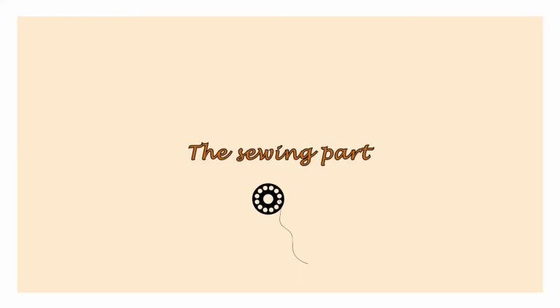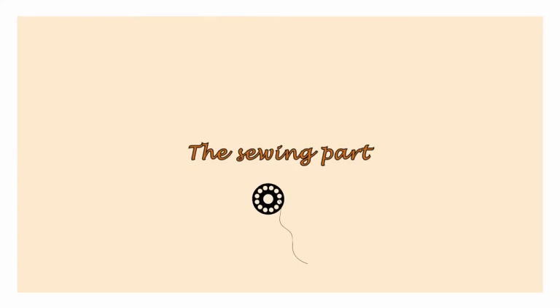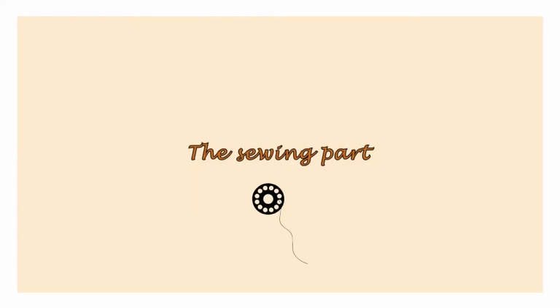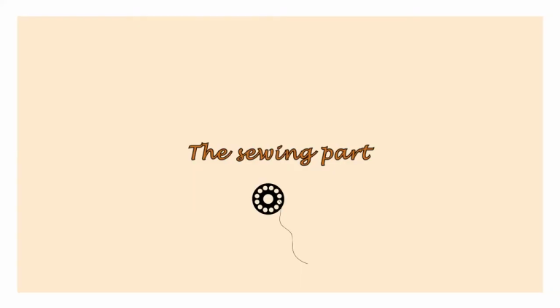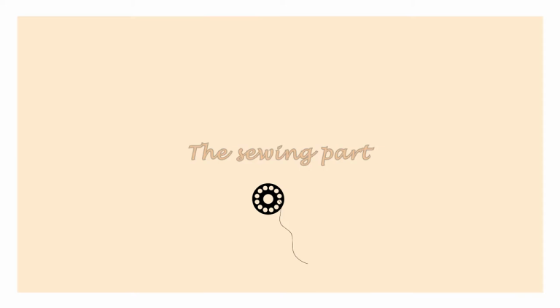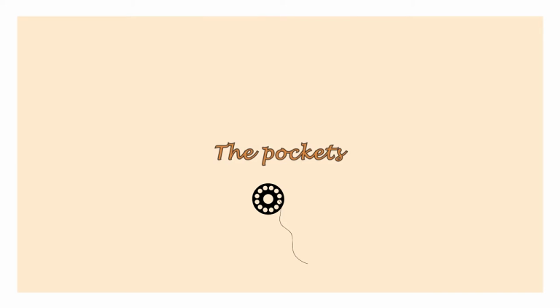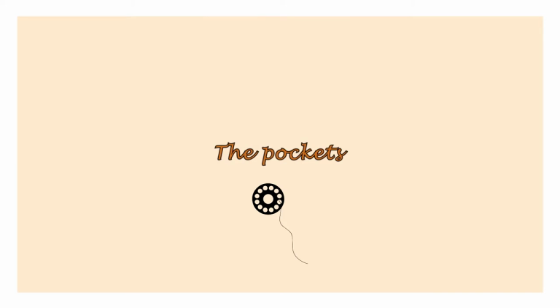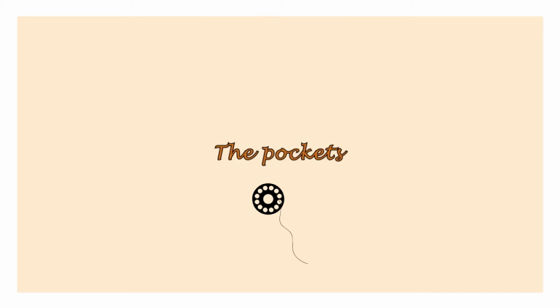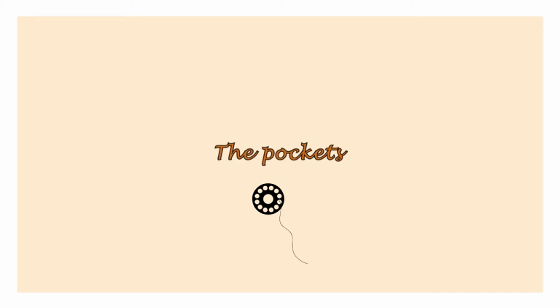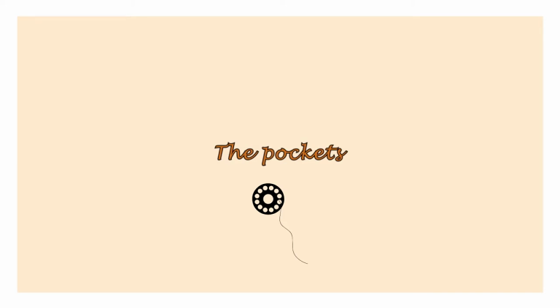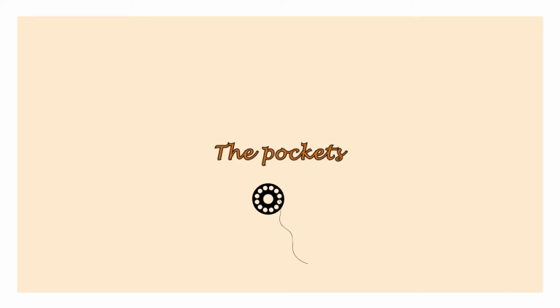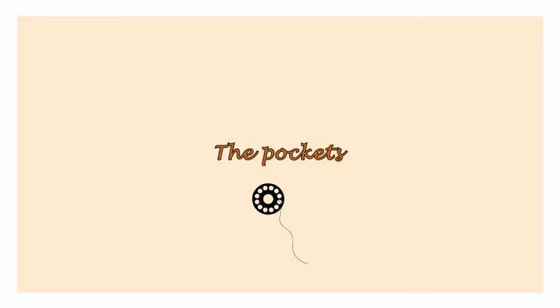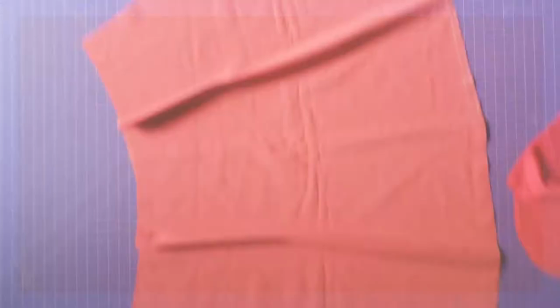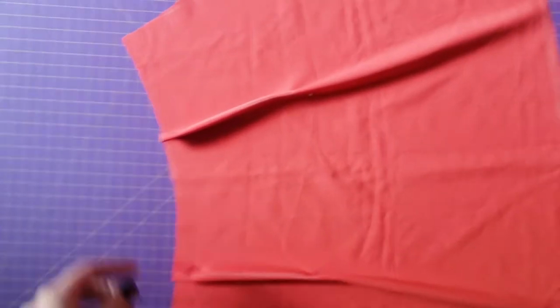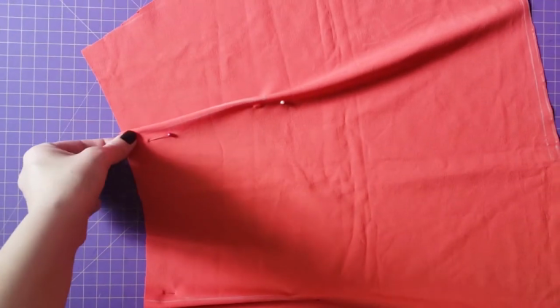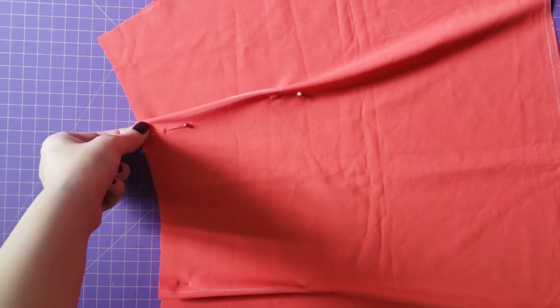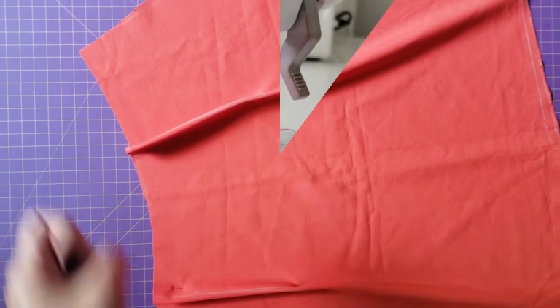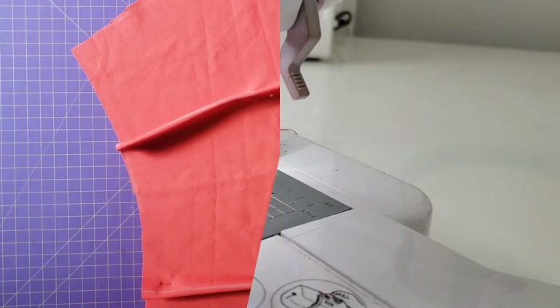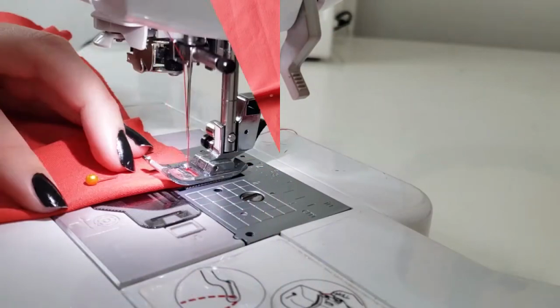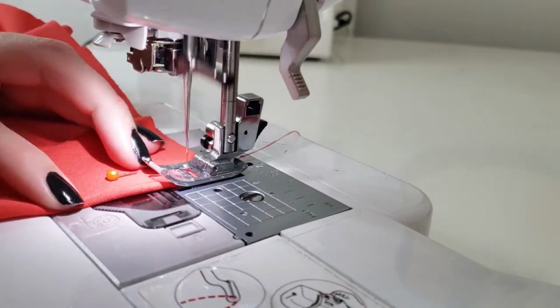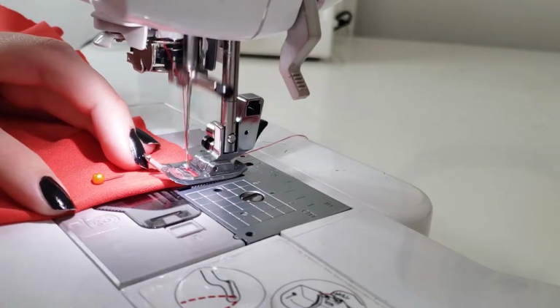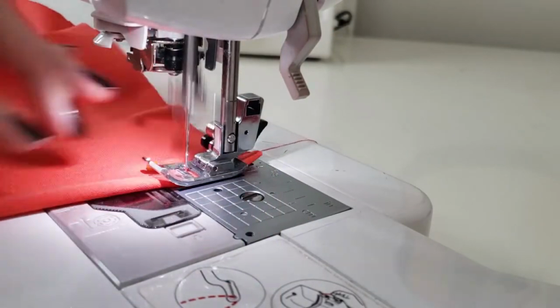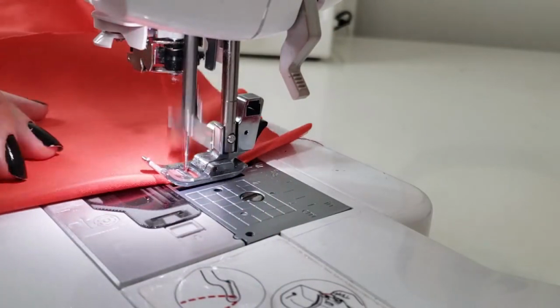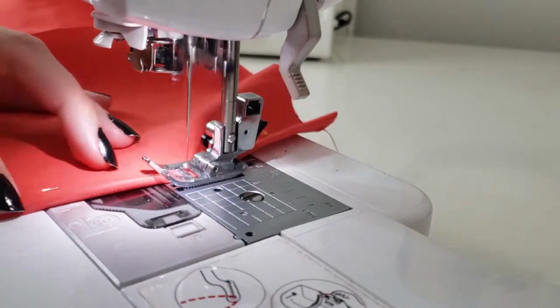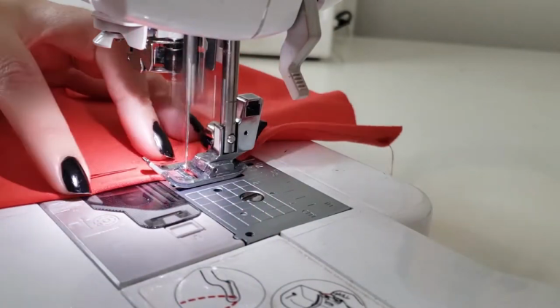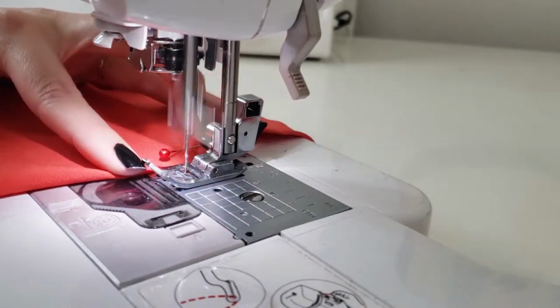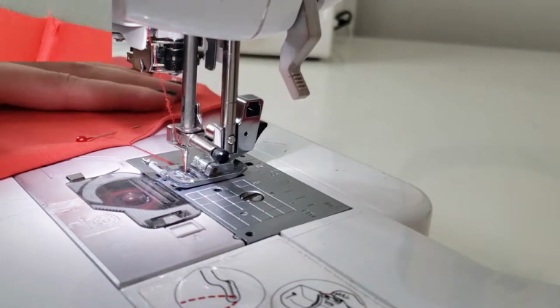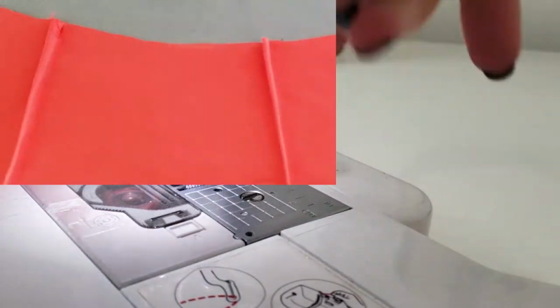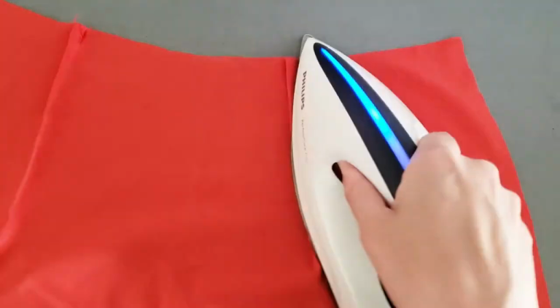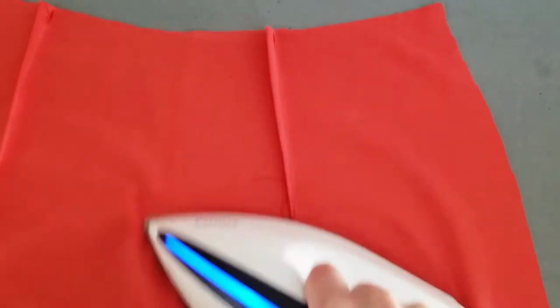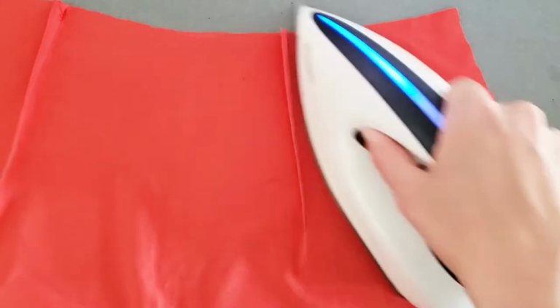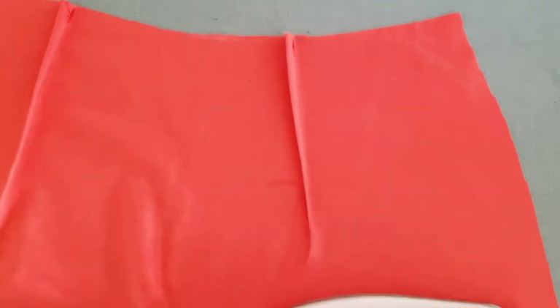Moving to the sewing part. I will start with the pockets, but first I sew the darts from the back of the skirt and press them.